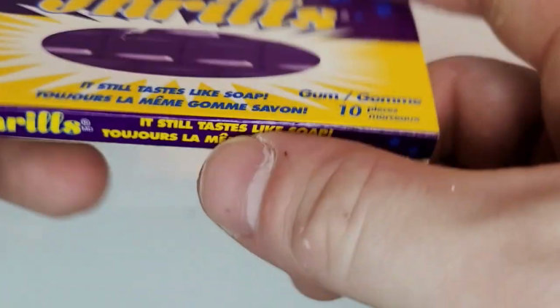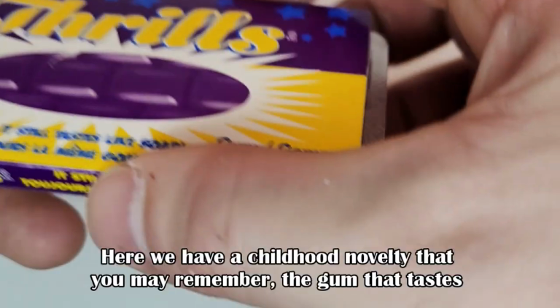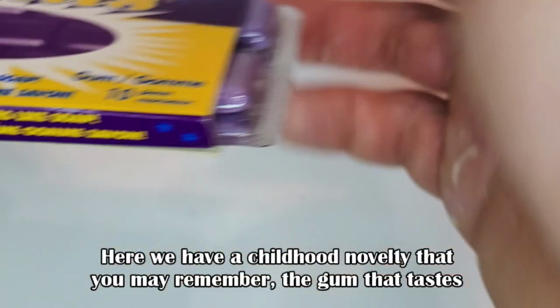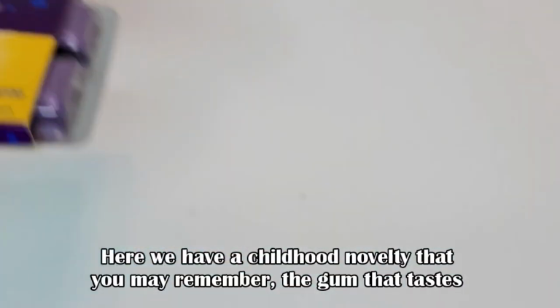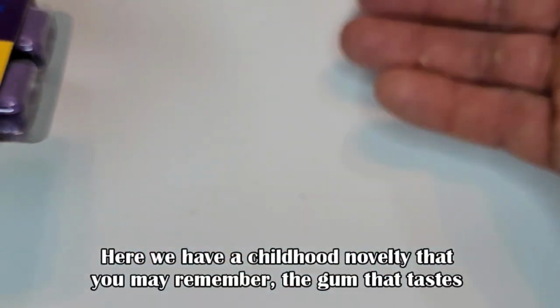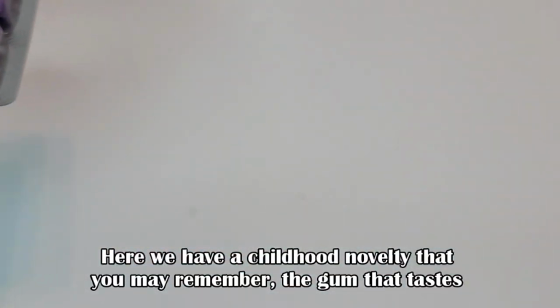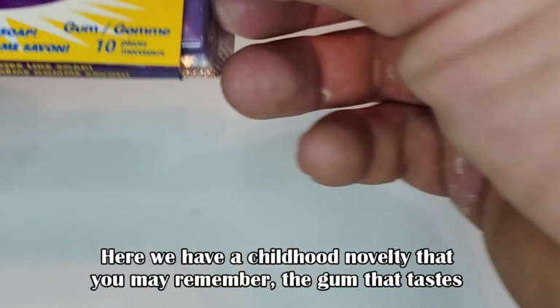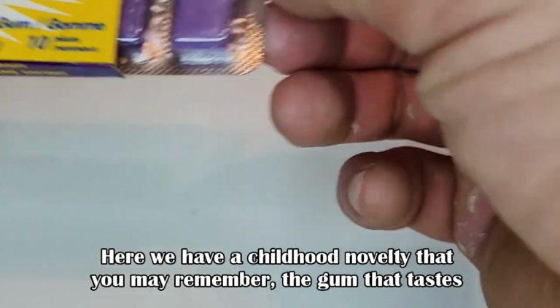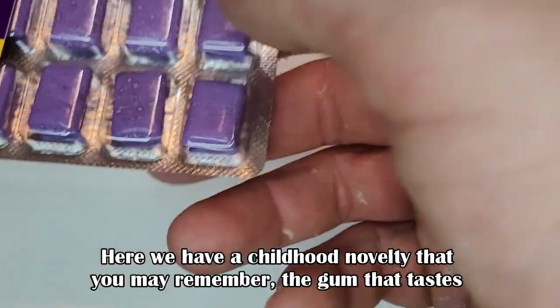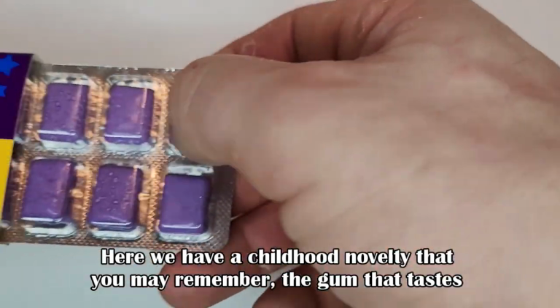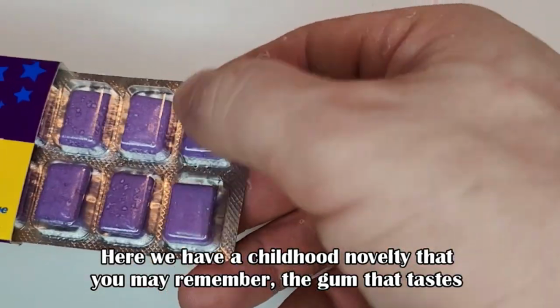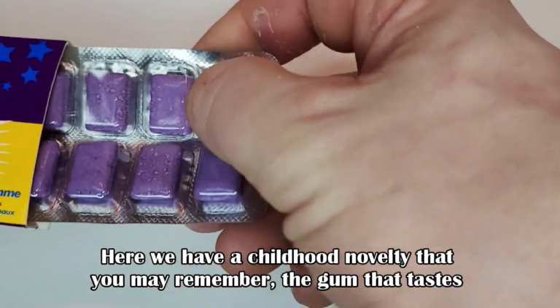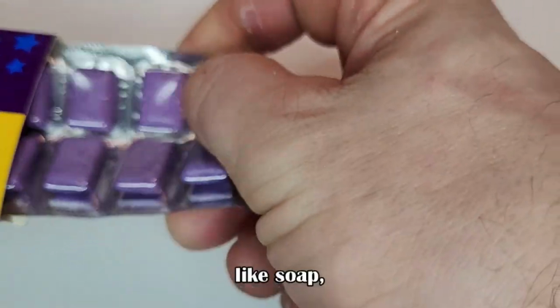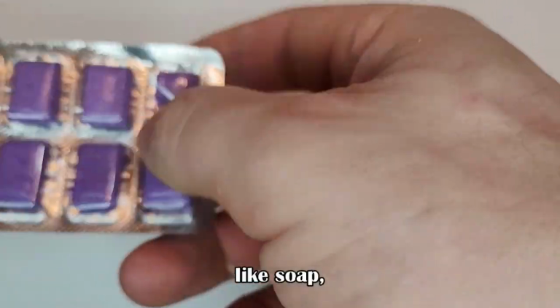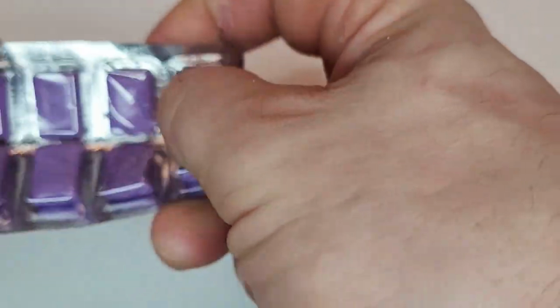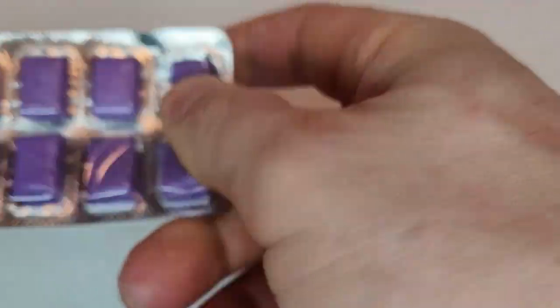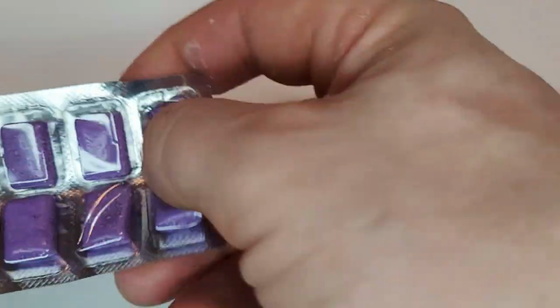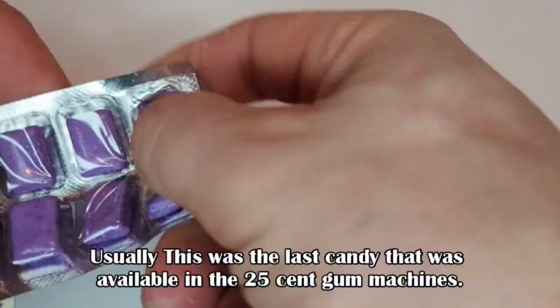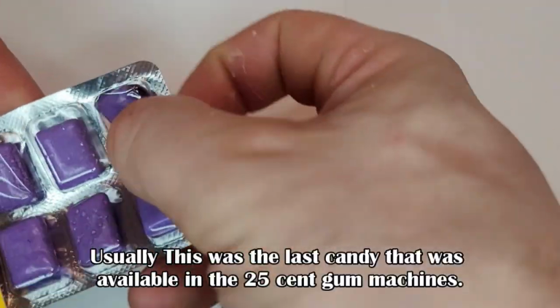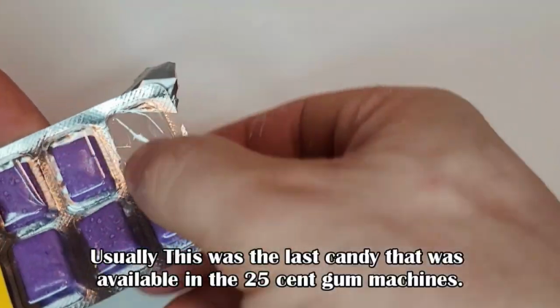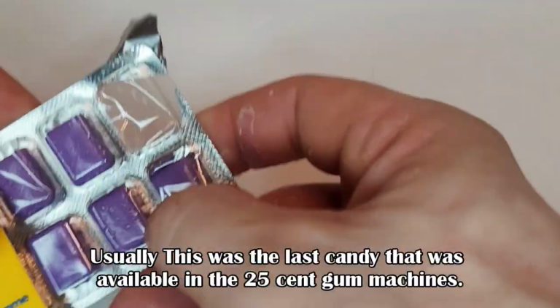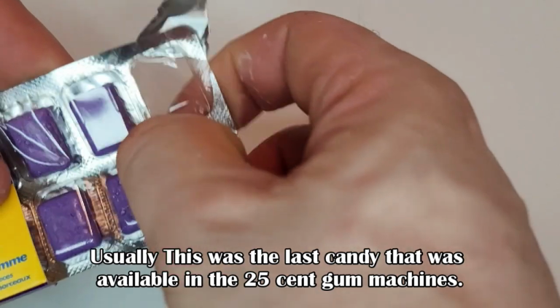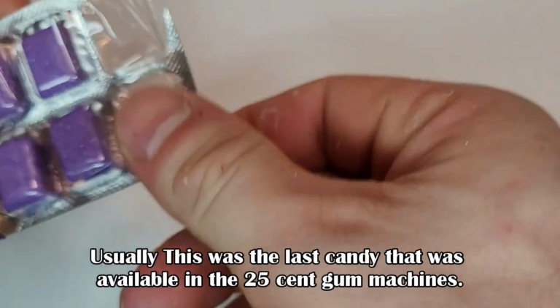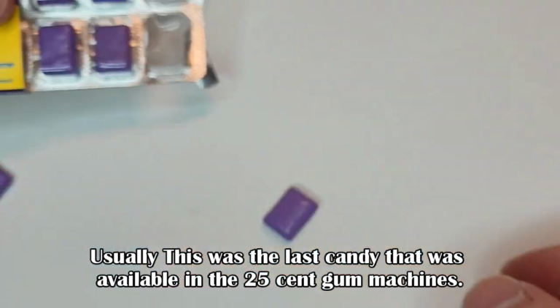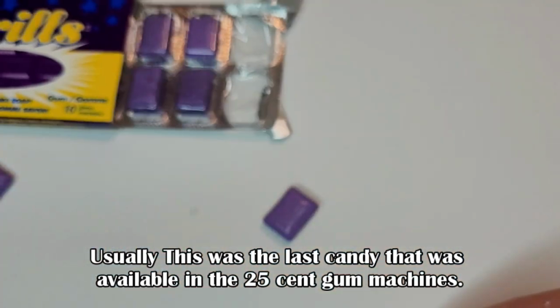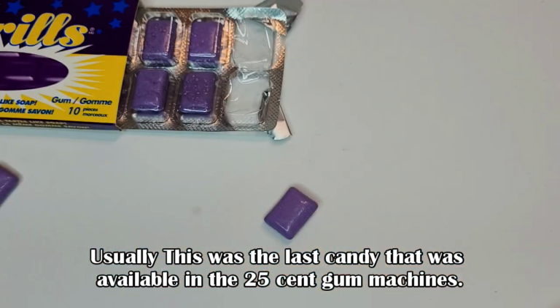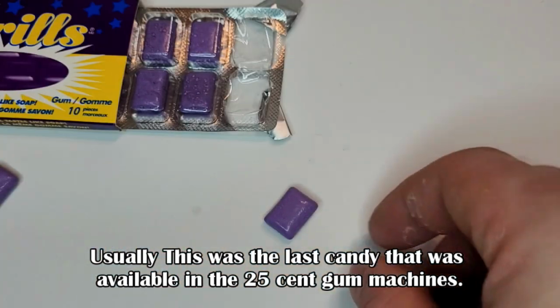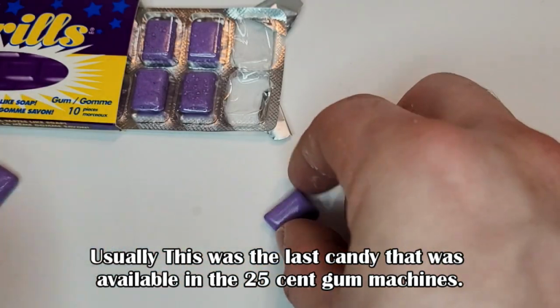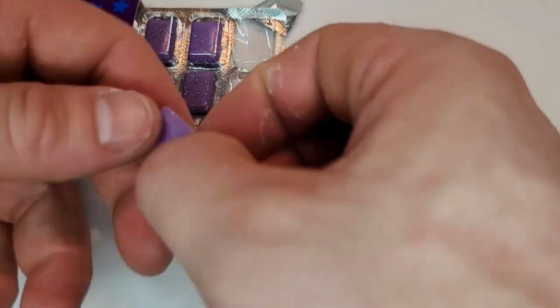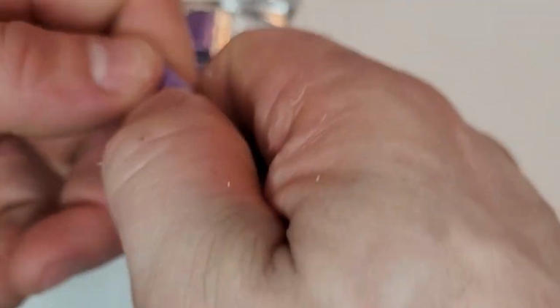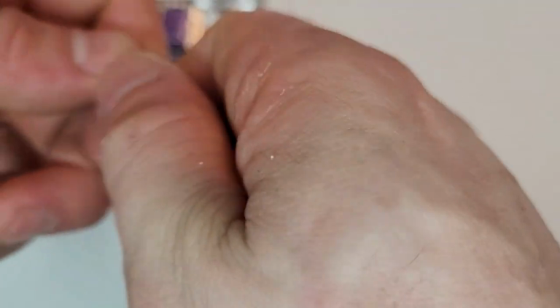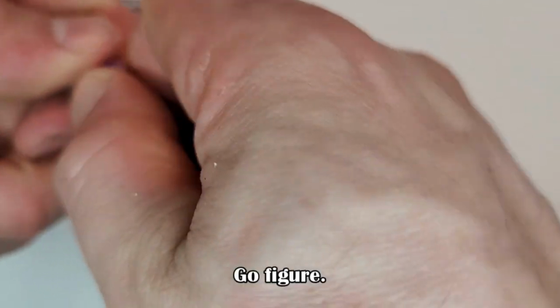Here we have a childhood novelty that you may remember — the gum that tastes like soap. Usually this was the last candy available in the $0.25 gum machines. Go figure.